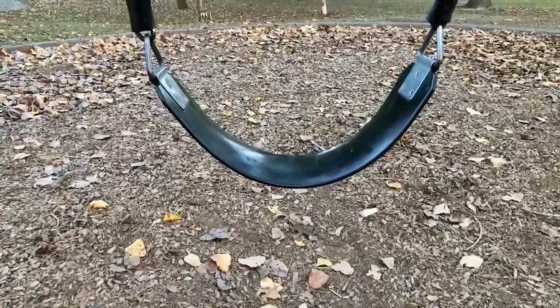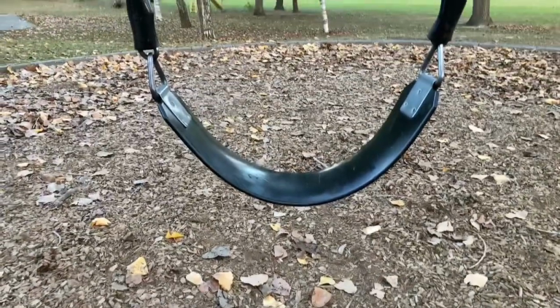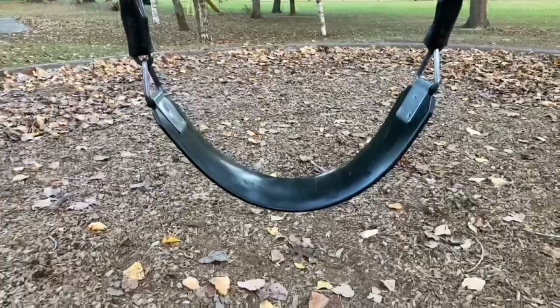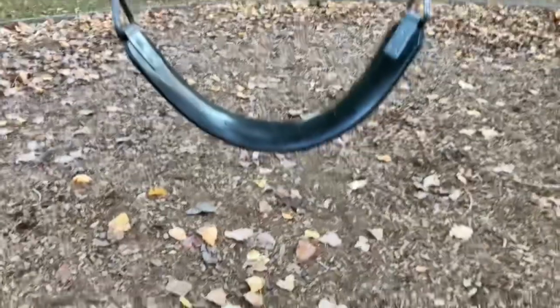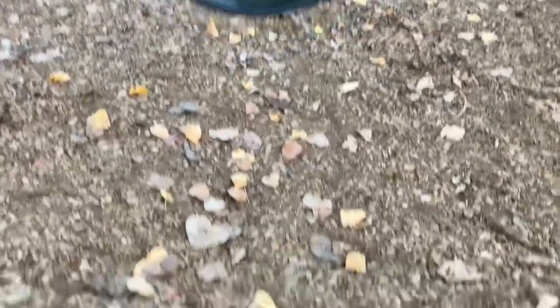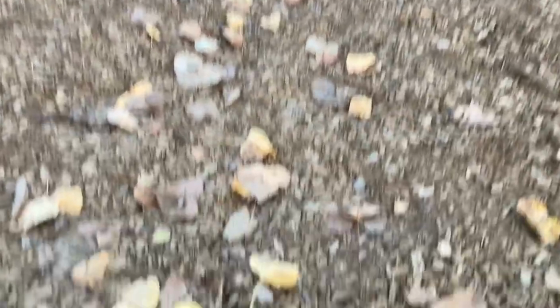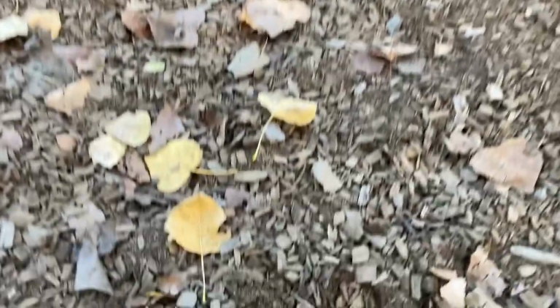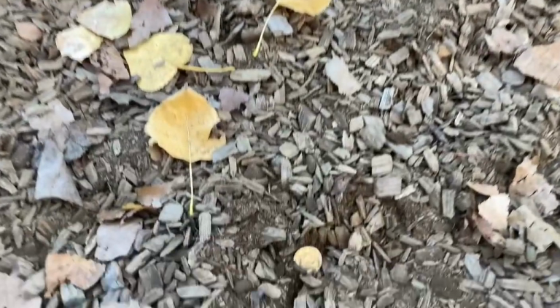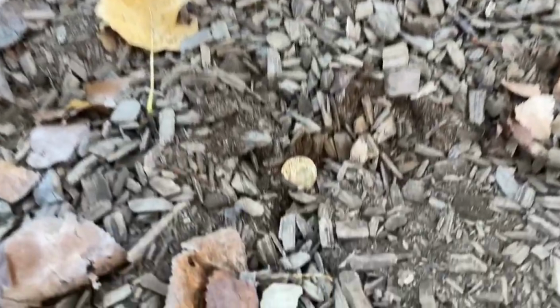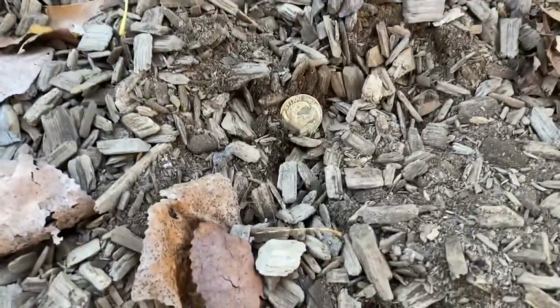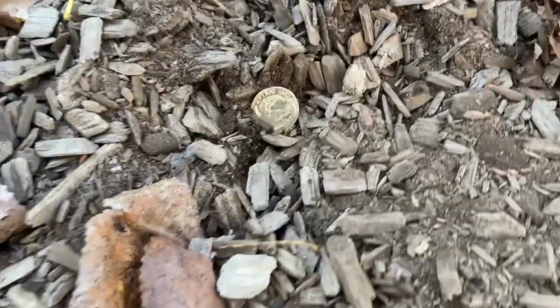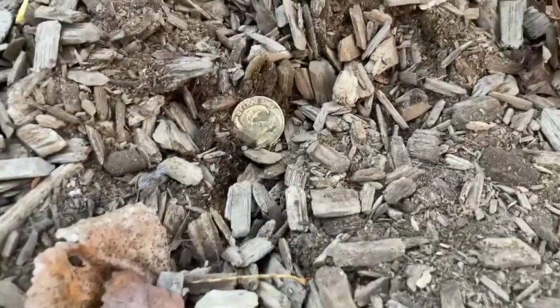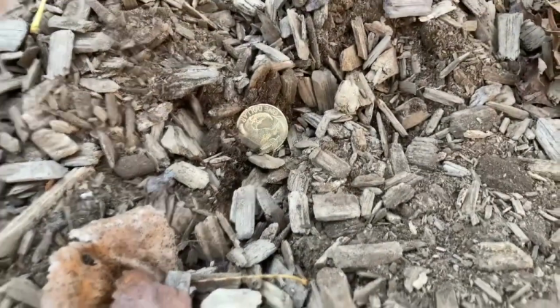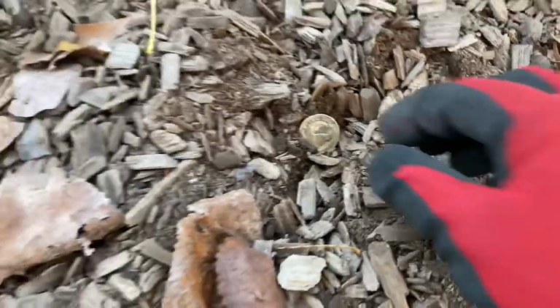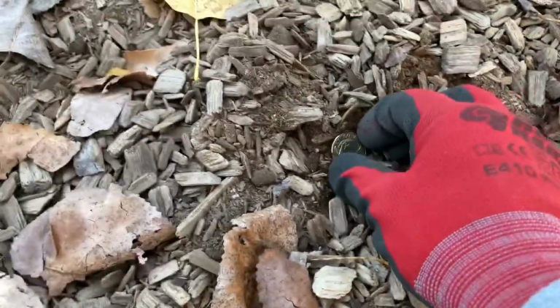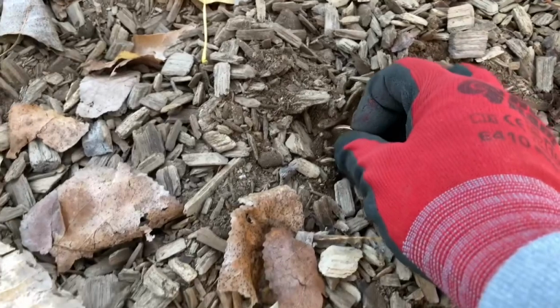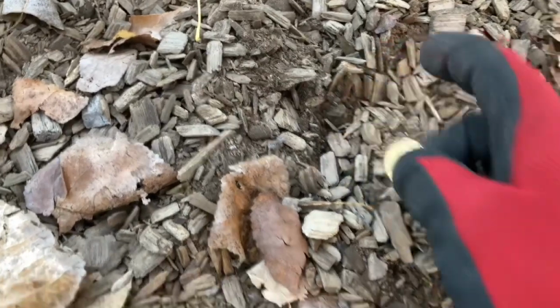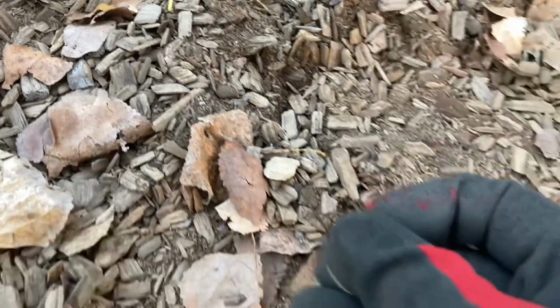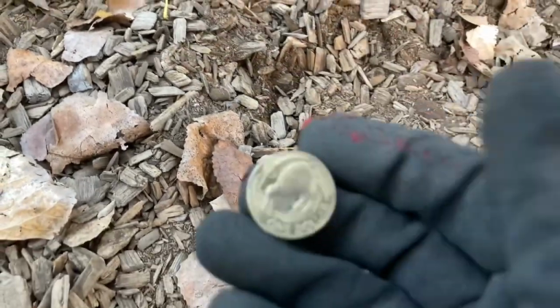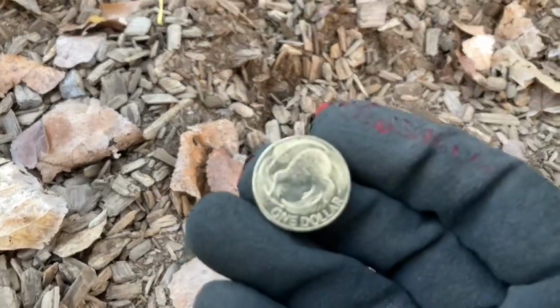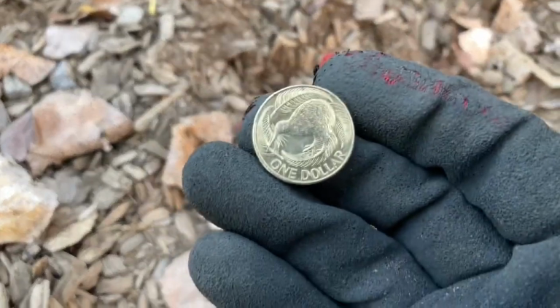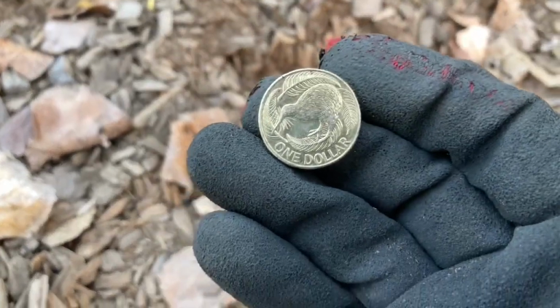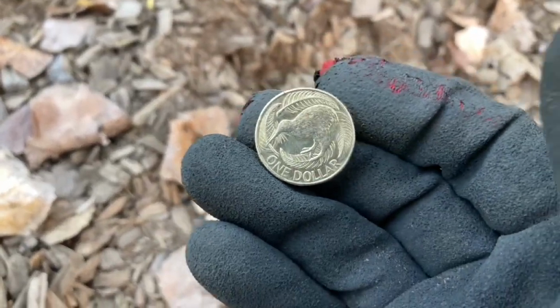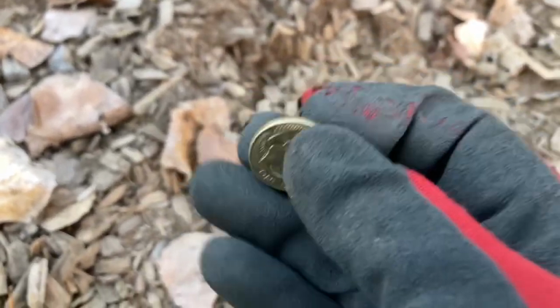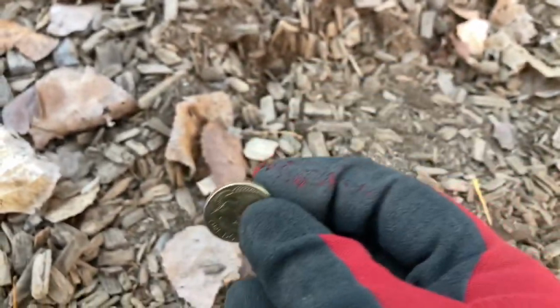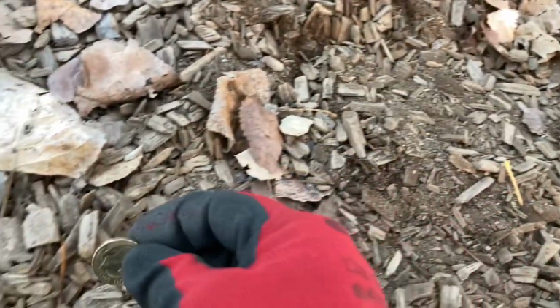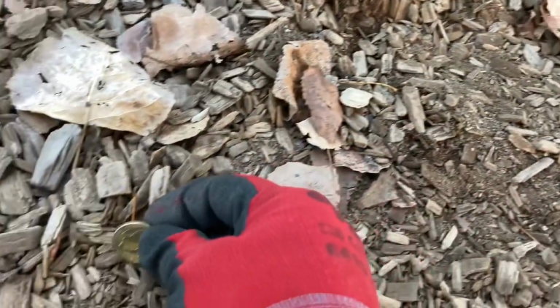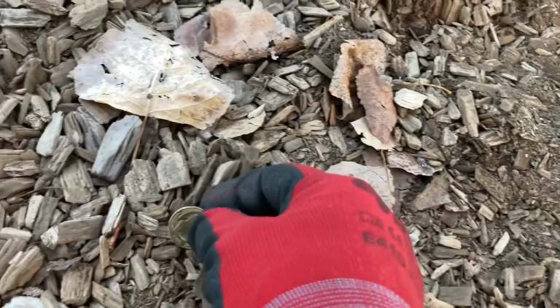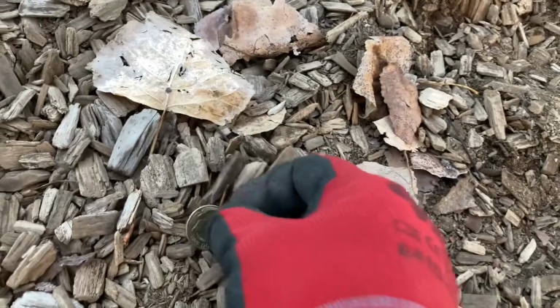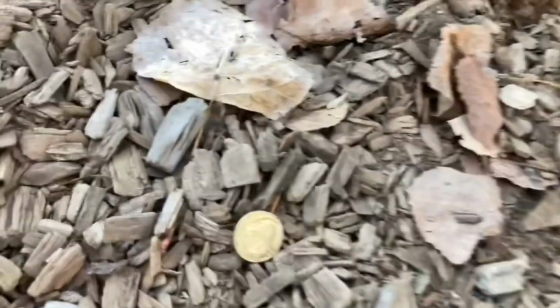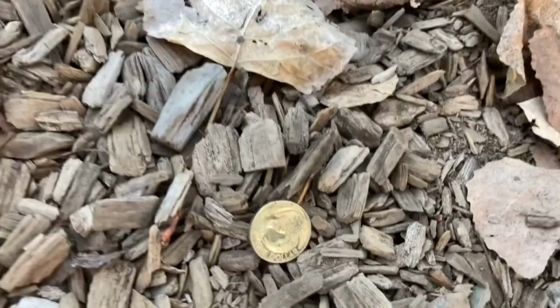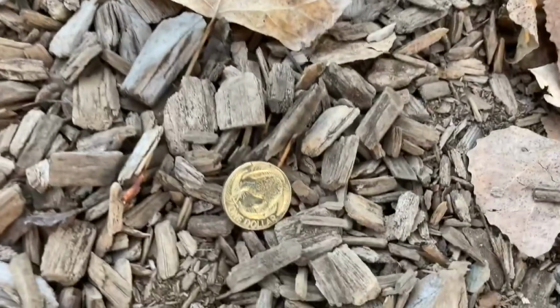Okay, just under the swings — surface find. Nice little dollar coin, and I'll take it.